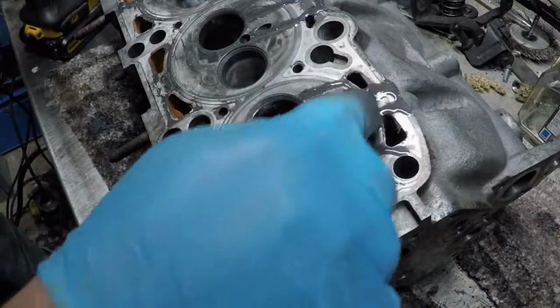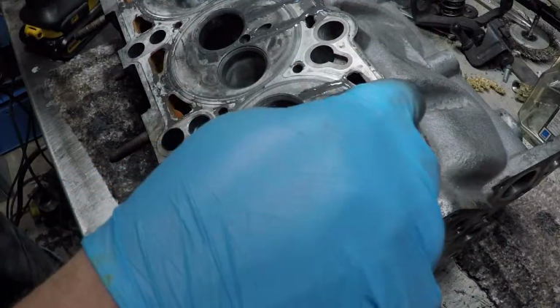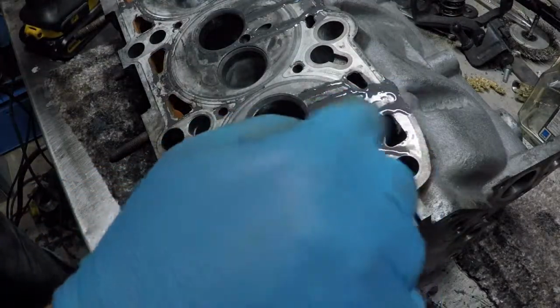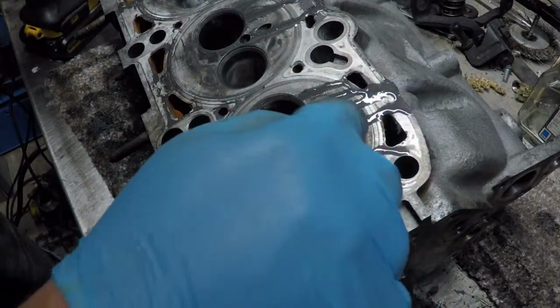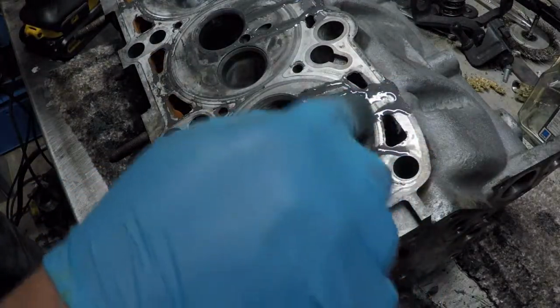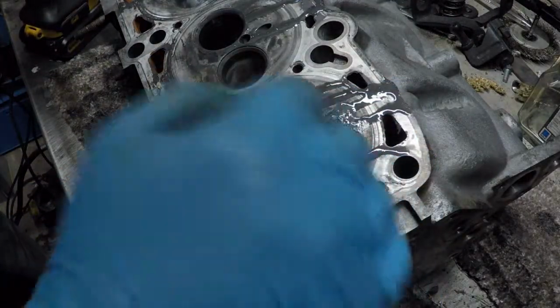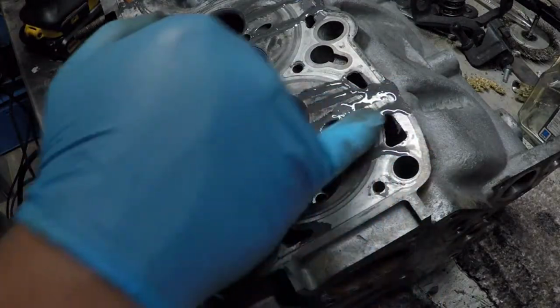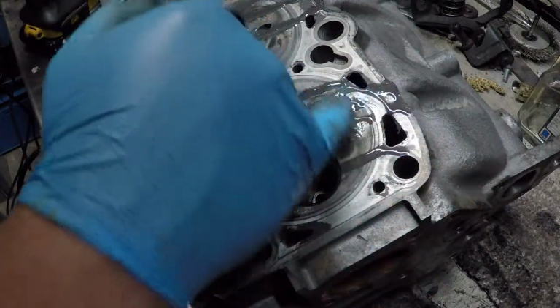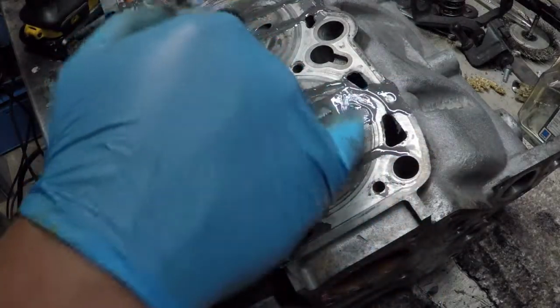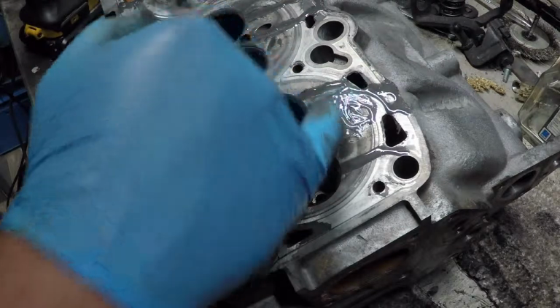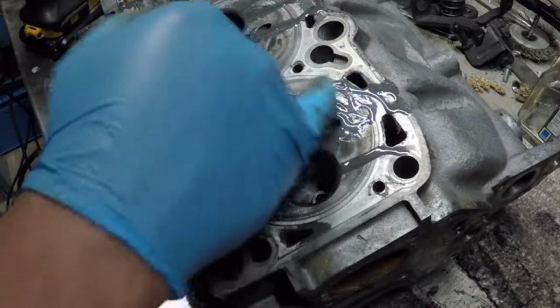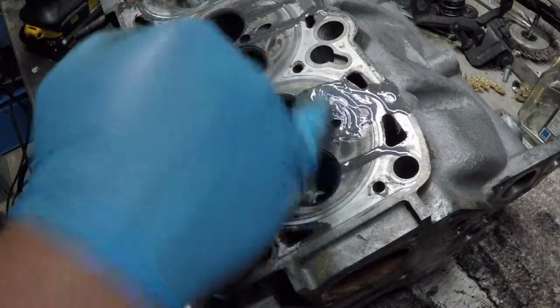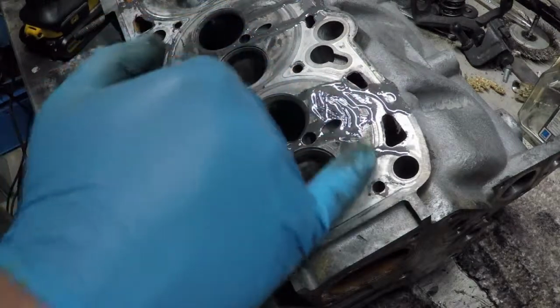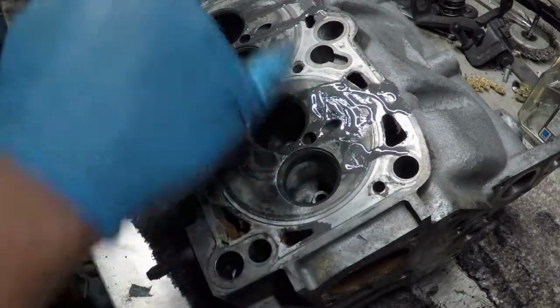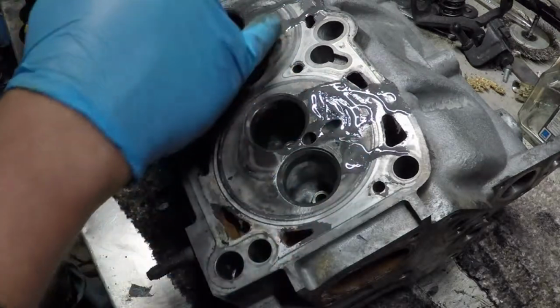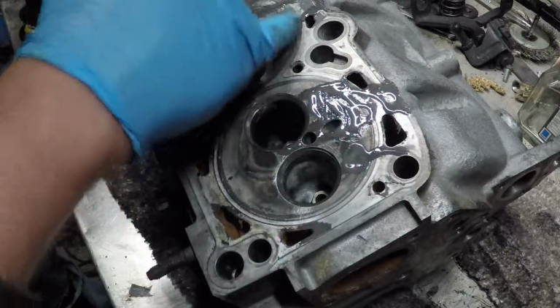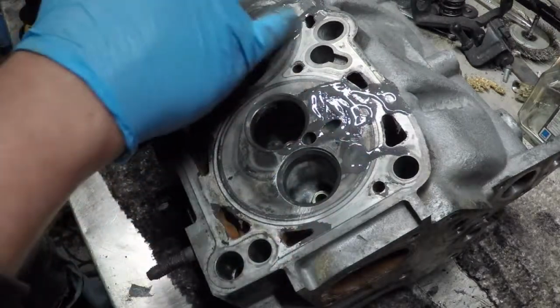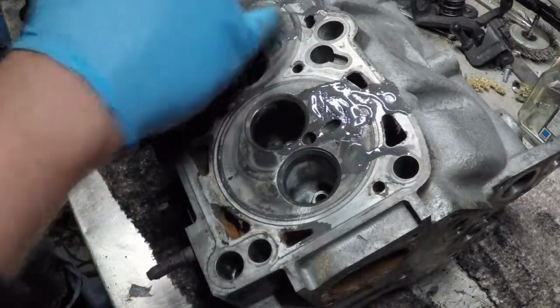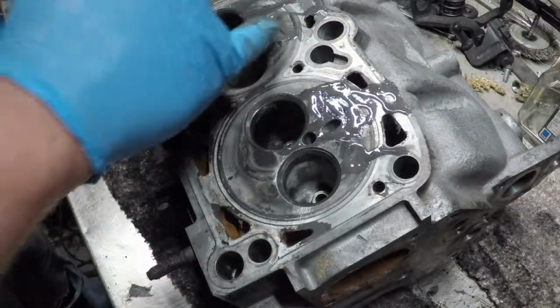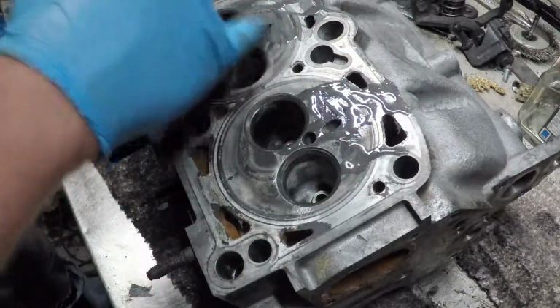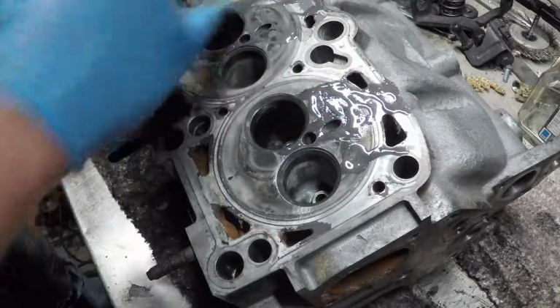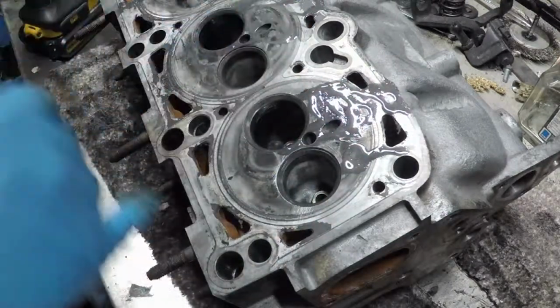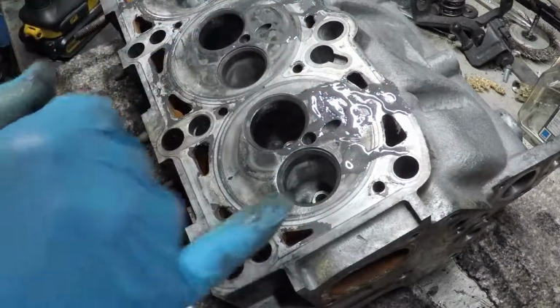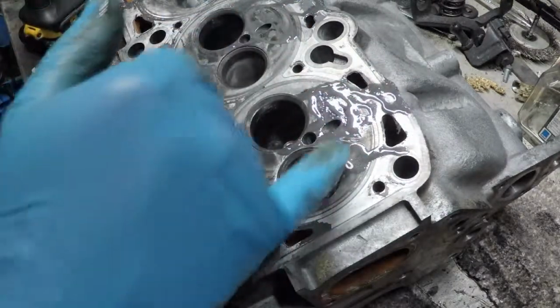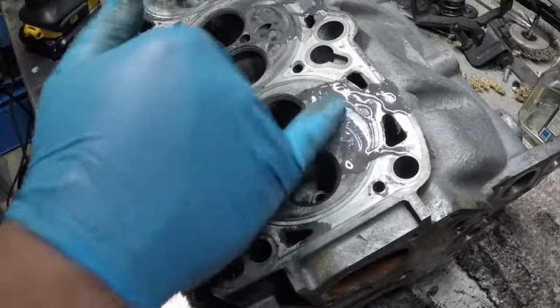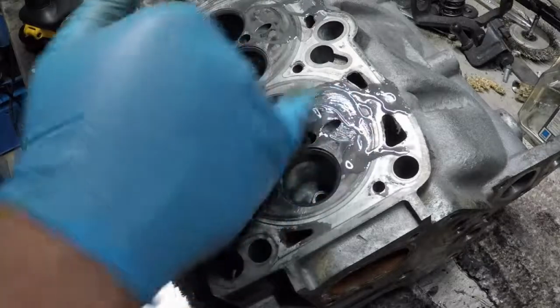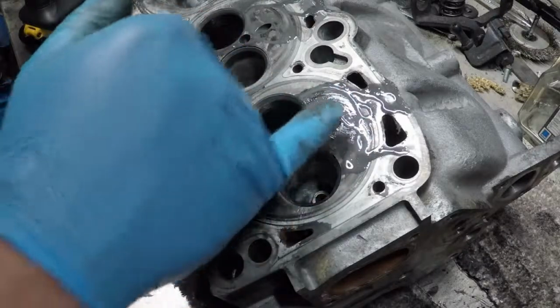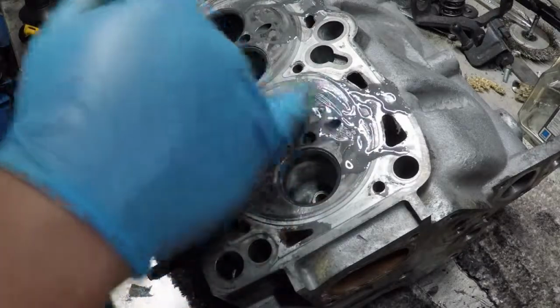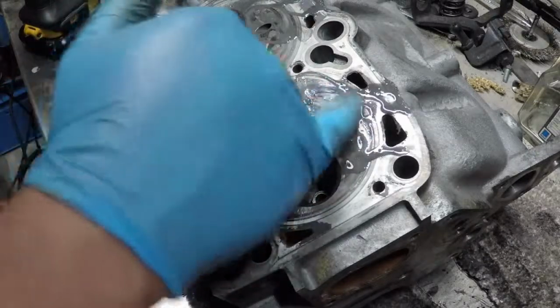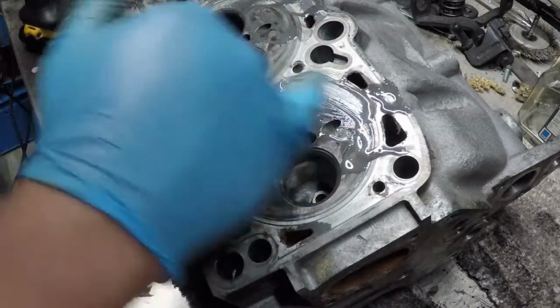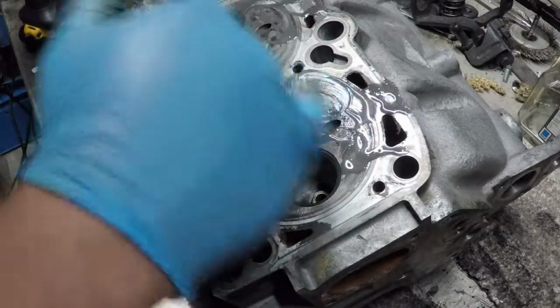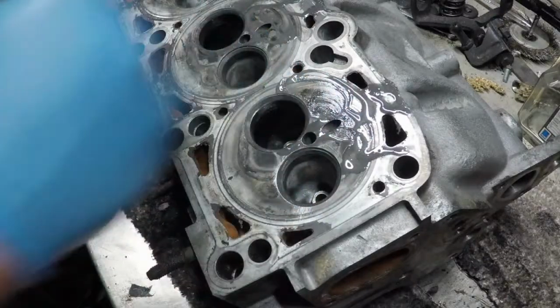You can actually see oil and a little bit of aluminium in there - it's just cleaning up all the debris, and it's also using that as a grinding paste.